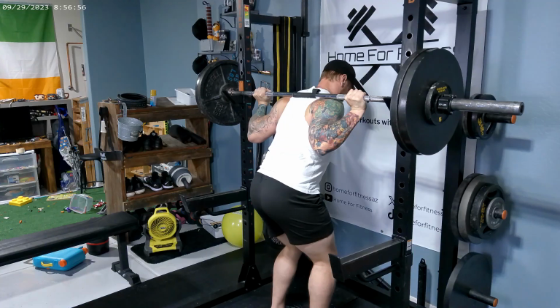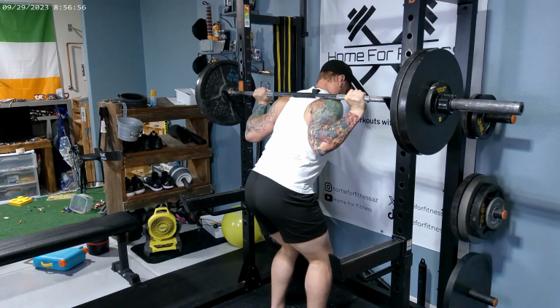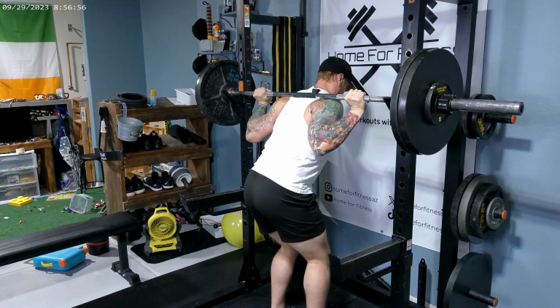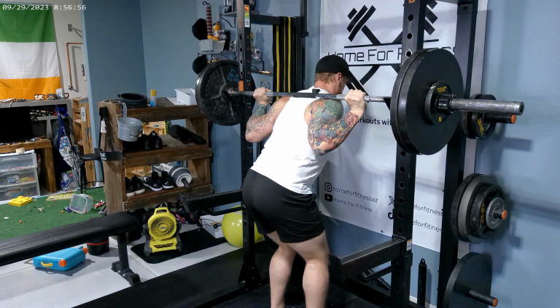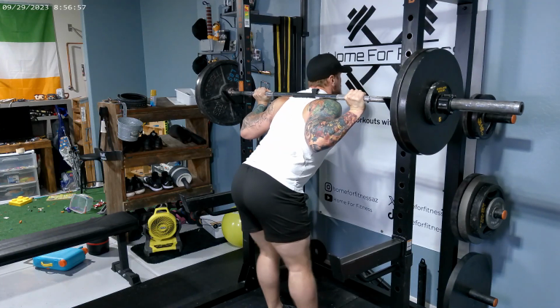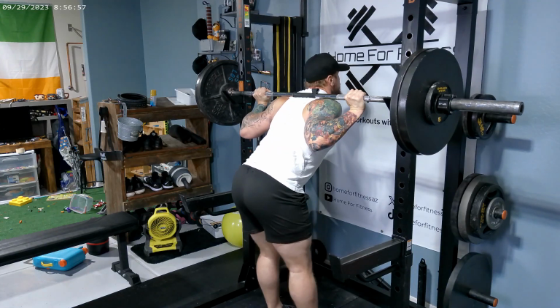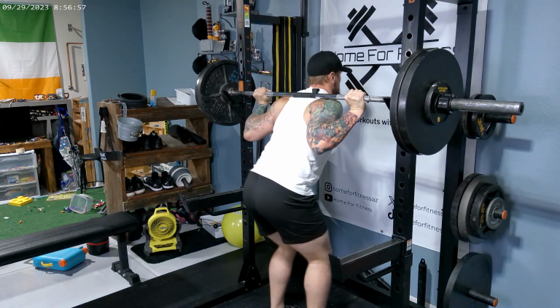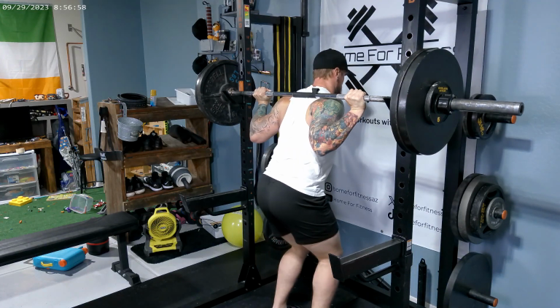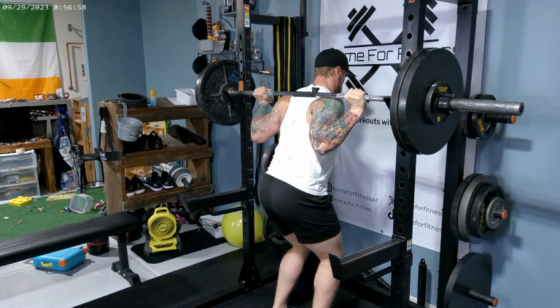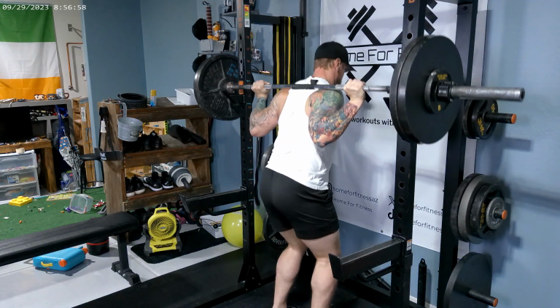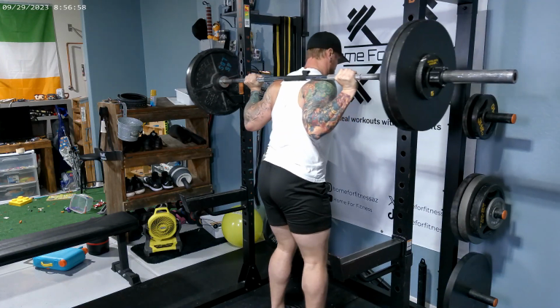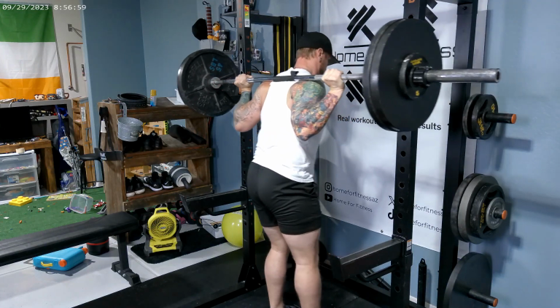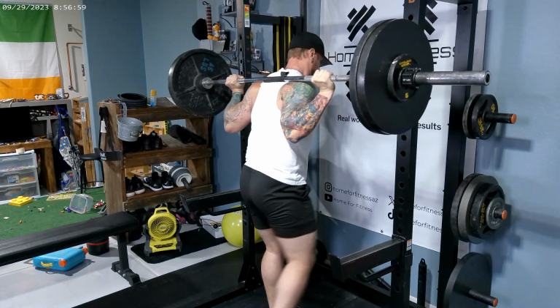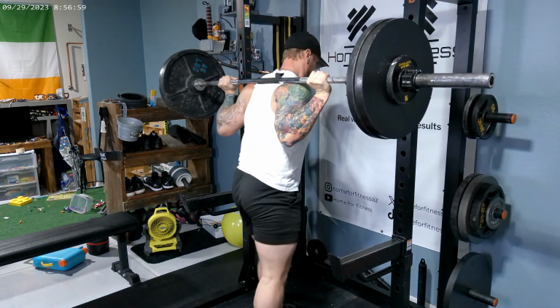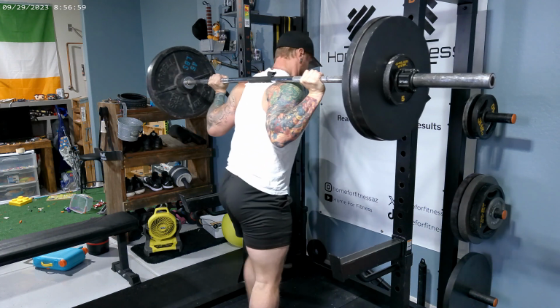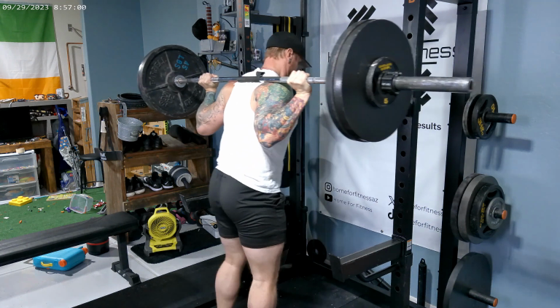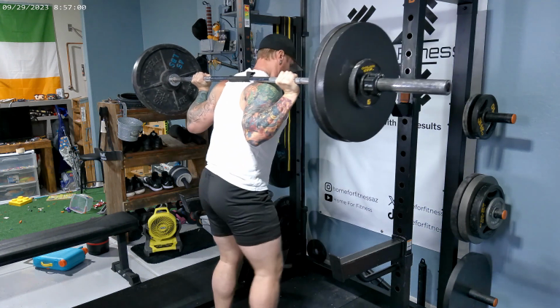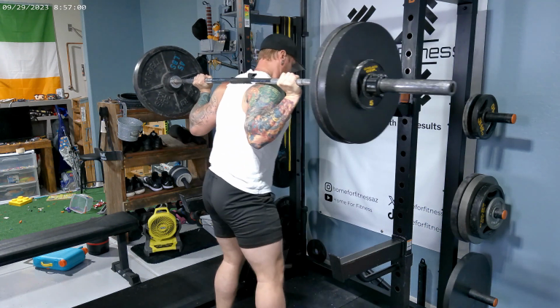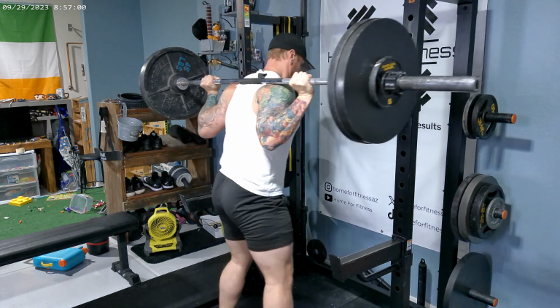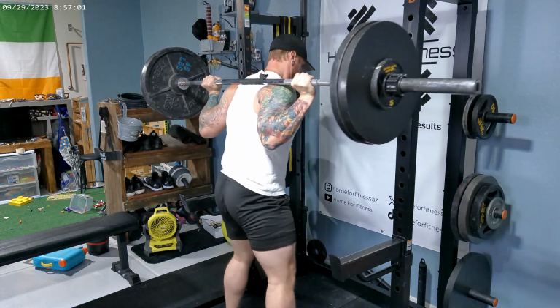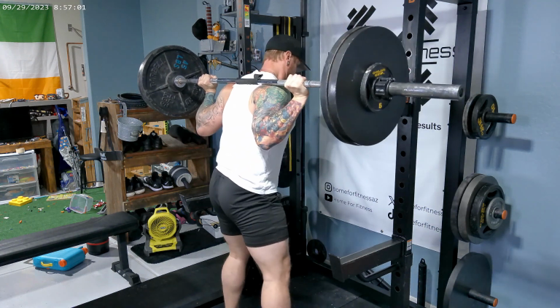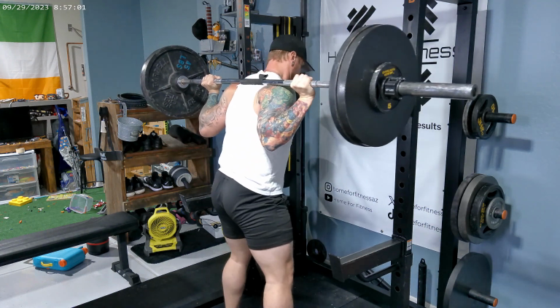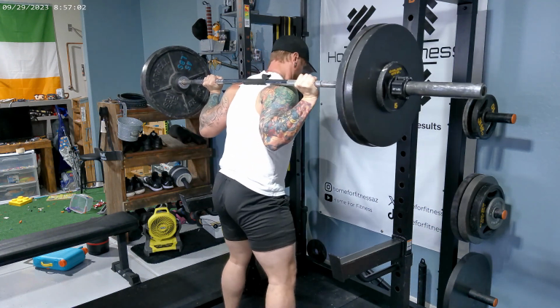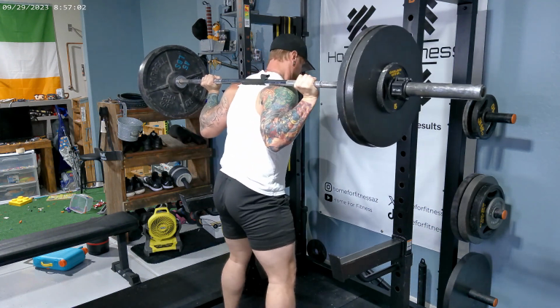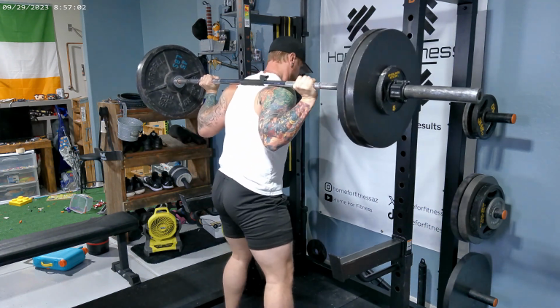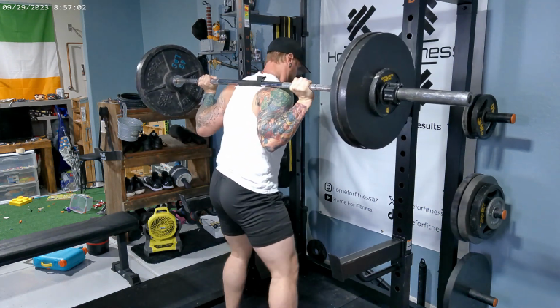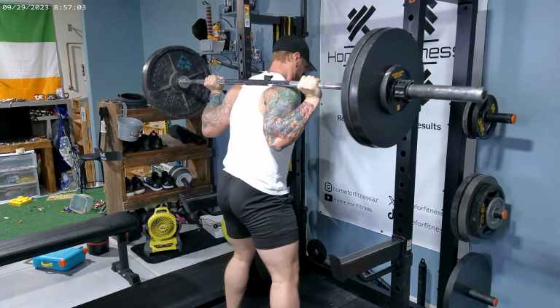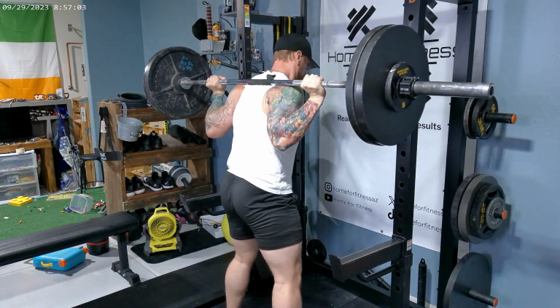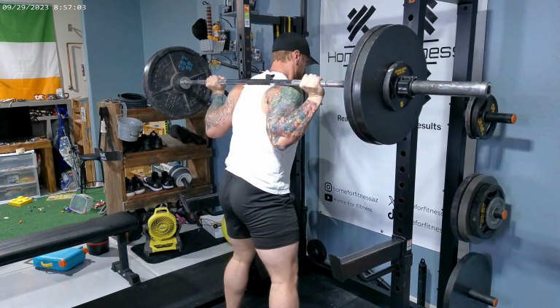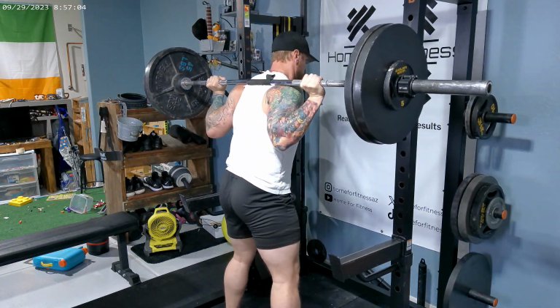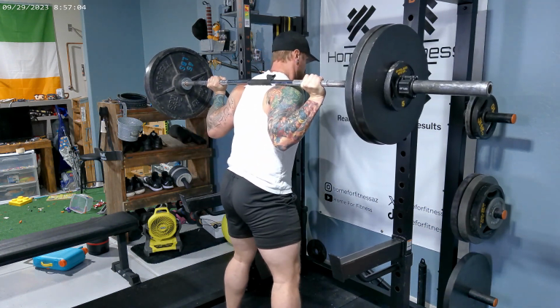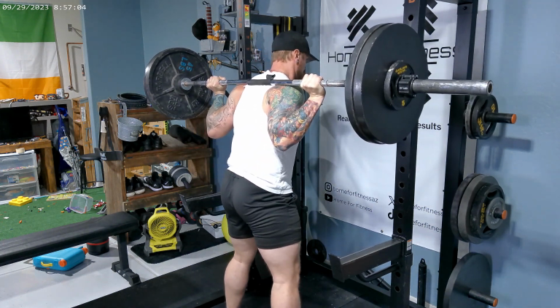All right, the next exercise we're going to do is squats, which is also a compound exercise, three by 12 at 235 pounds.